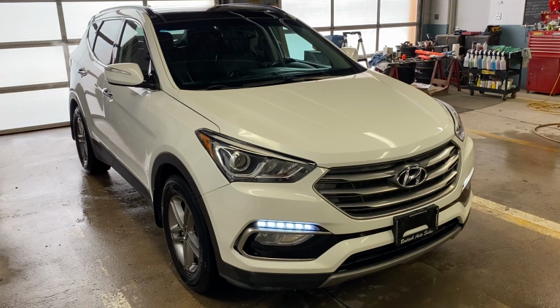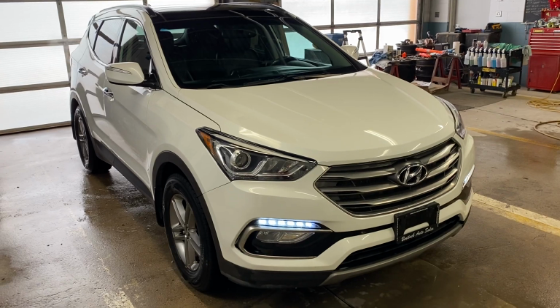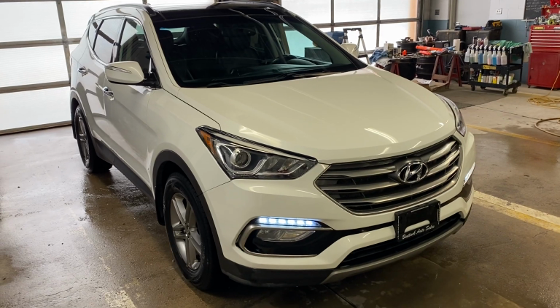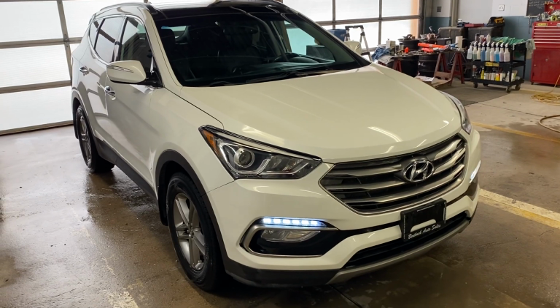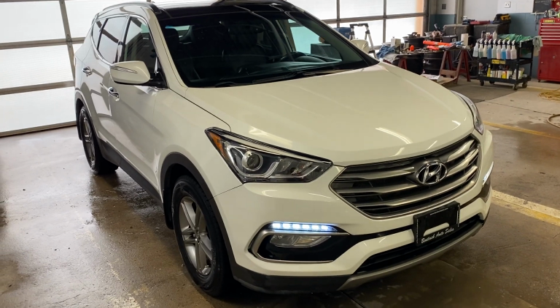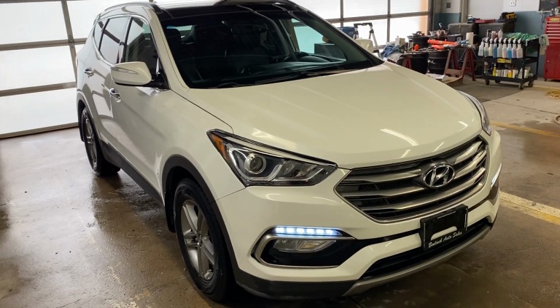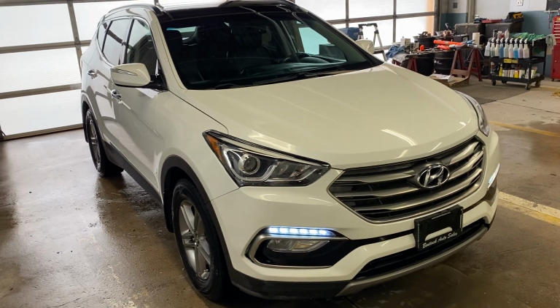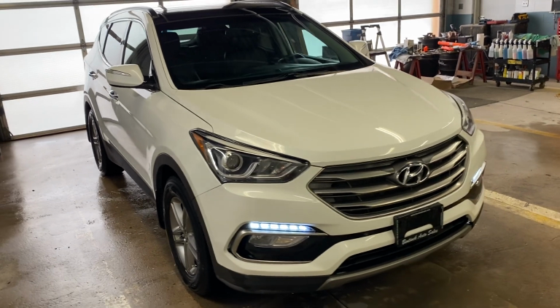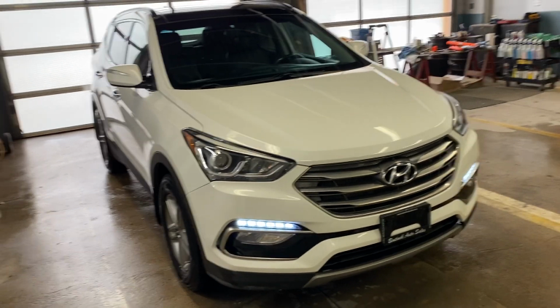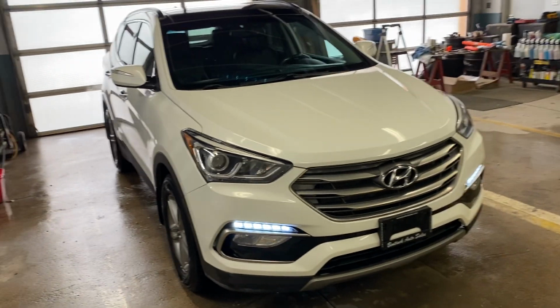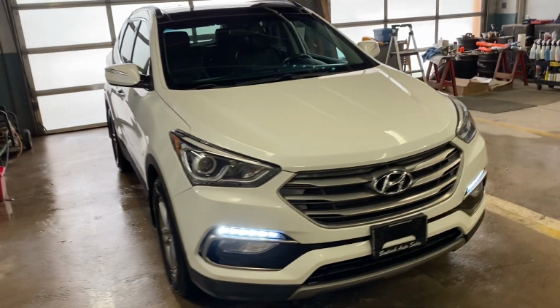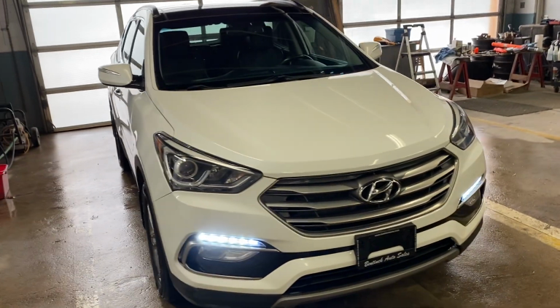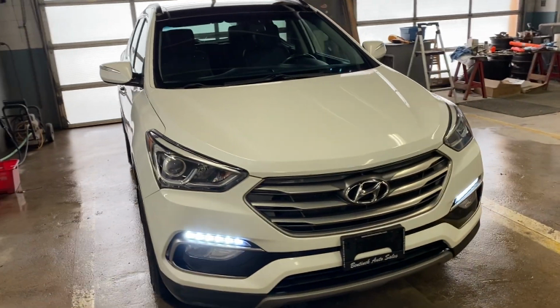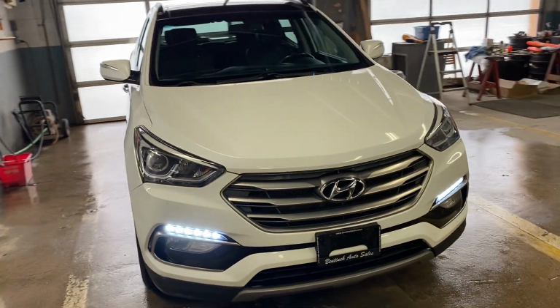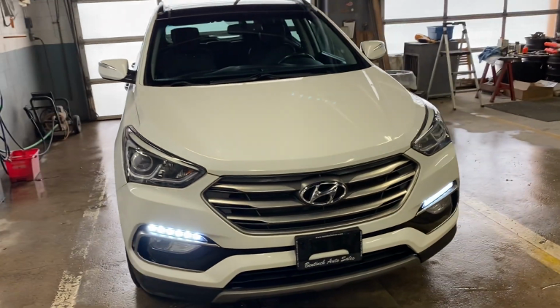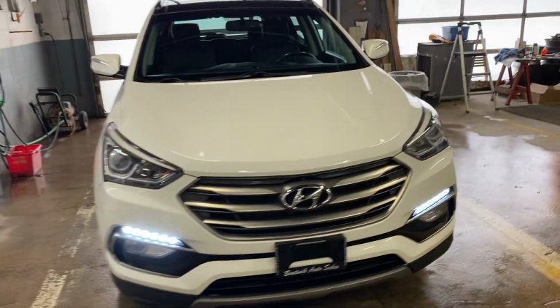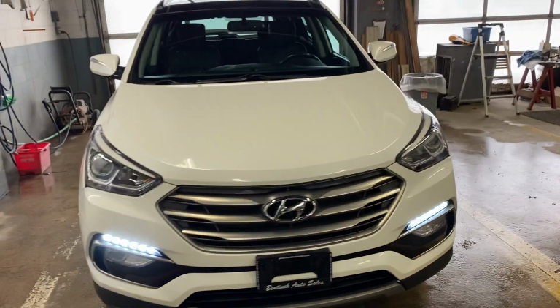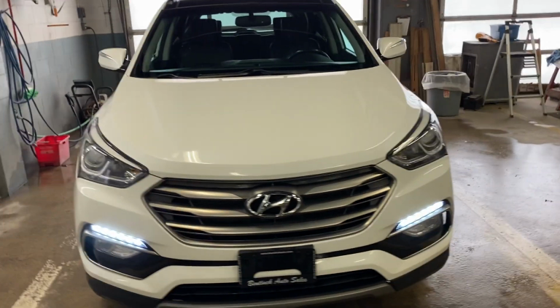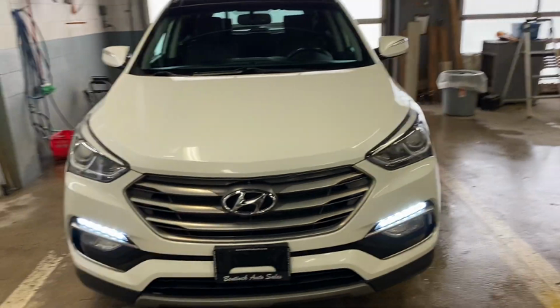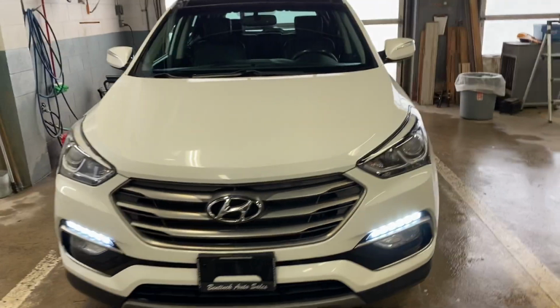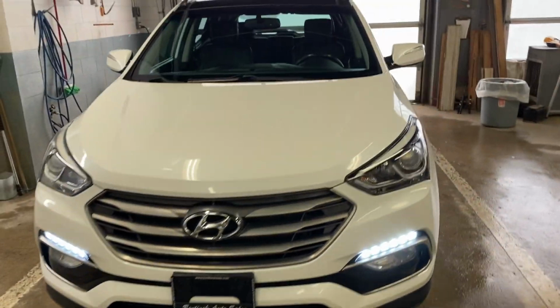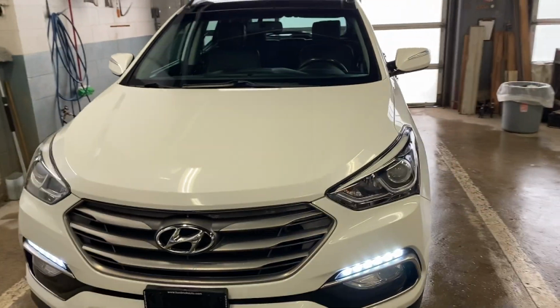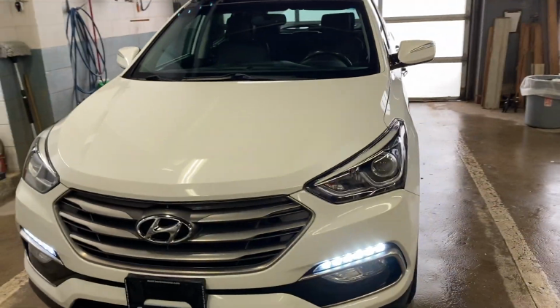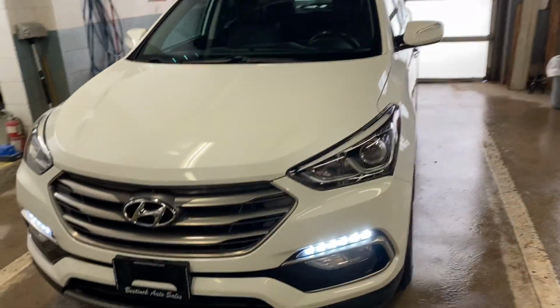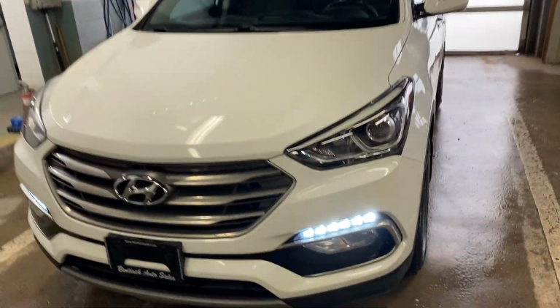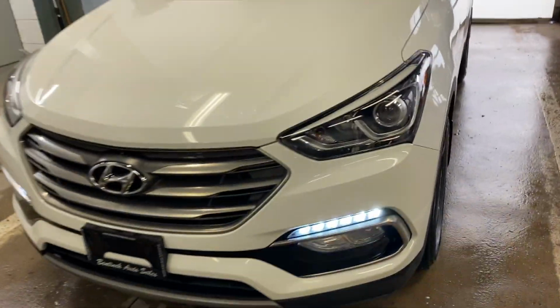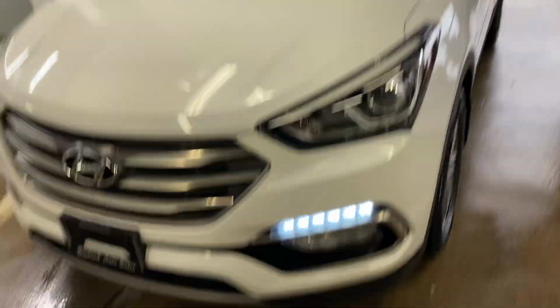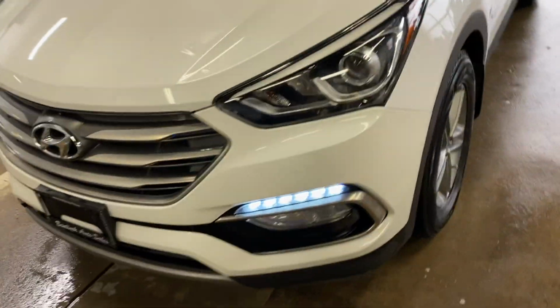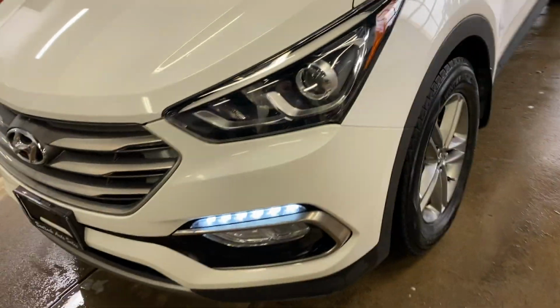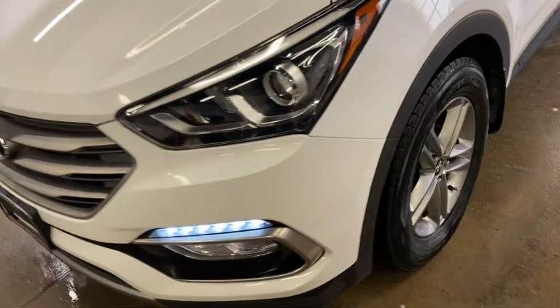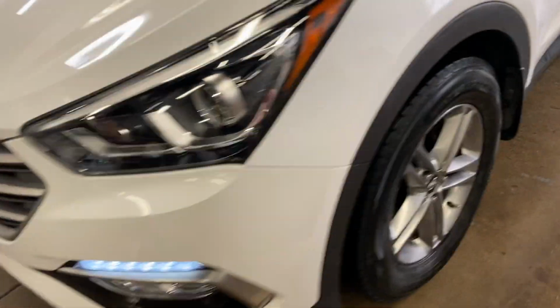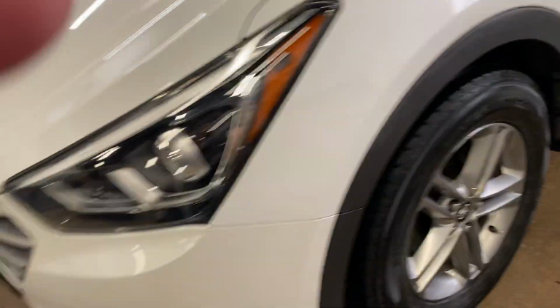Hey there, today at Benek Auto Sales we have a 2018 Hyundai Santa Fe Sport. Very nice vehicle, in good condition.